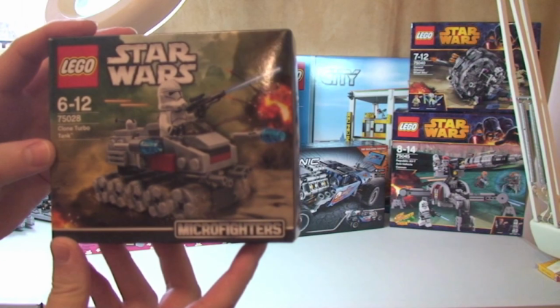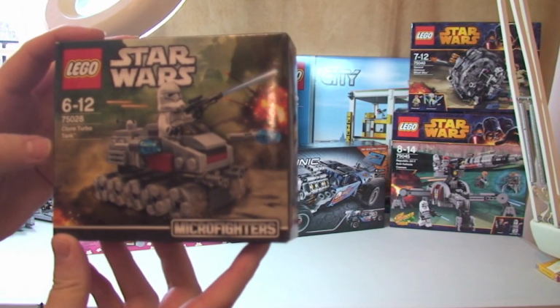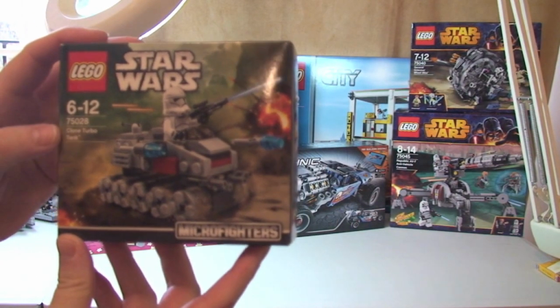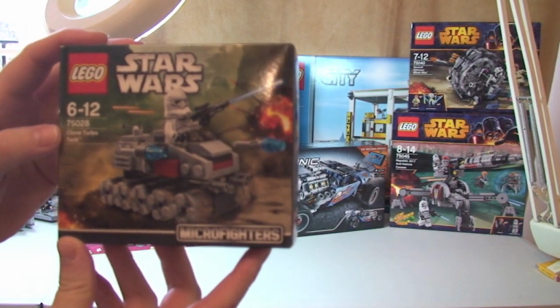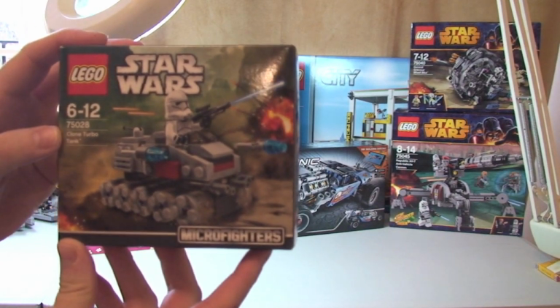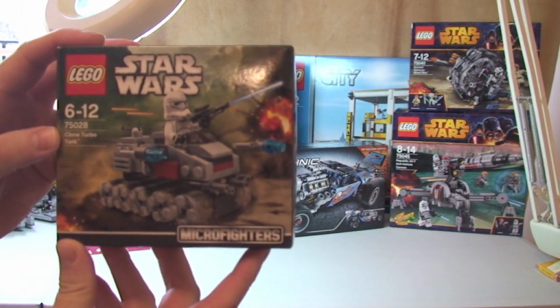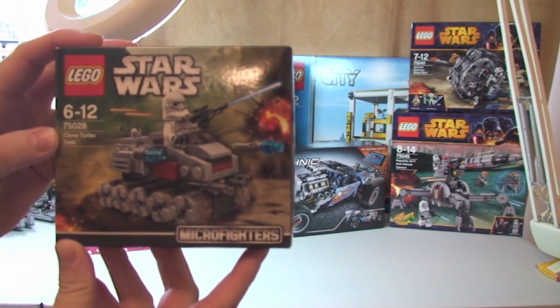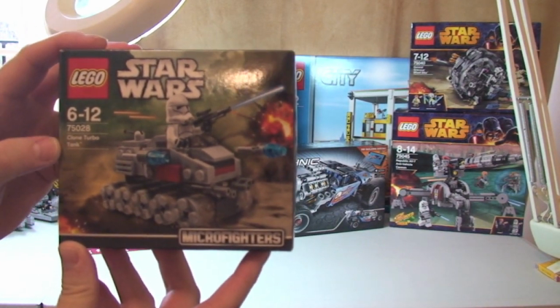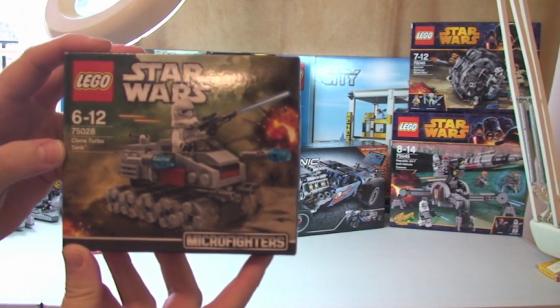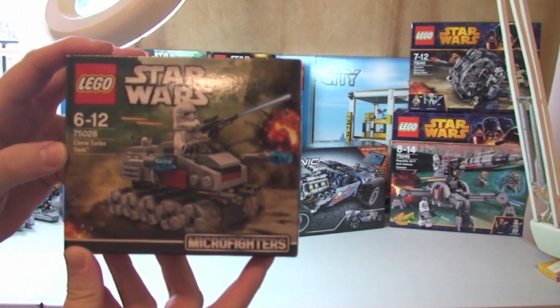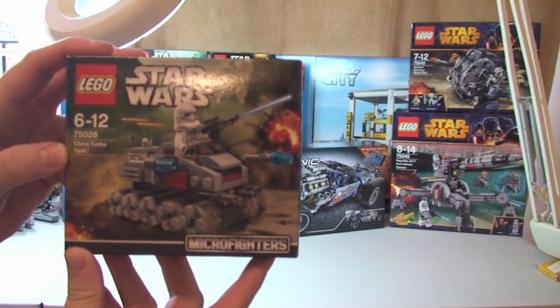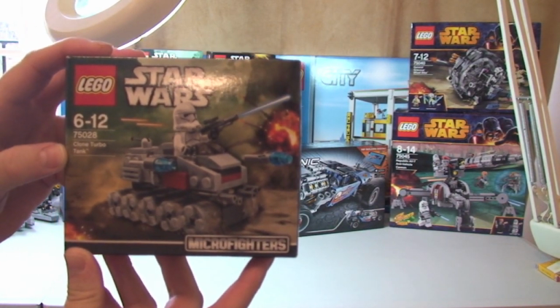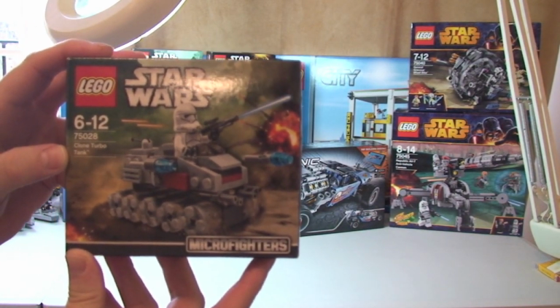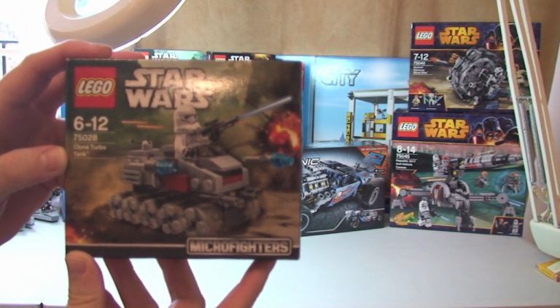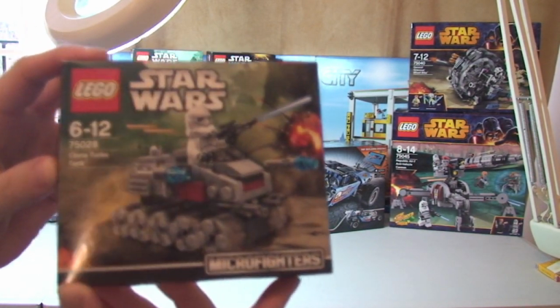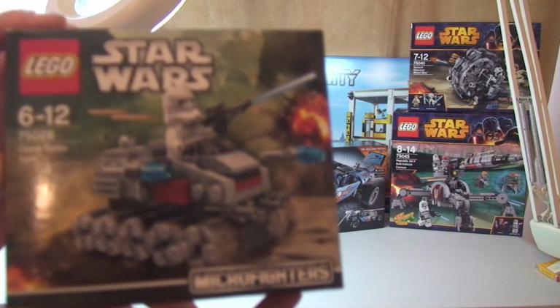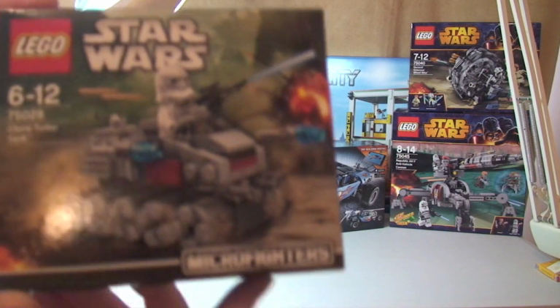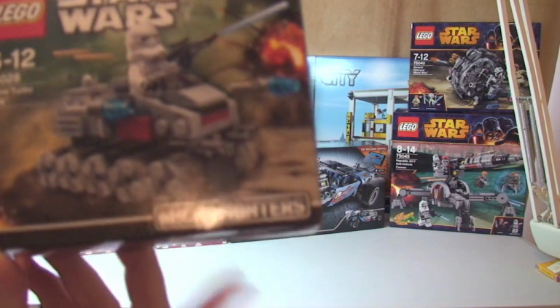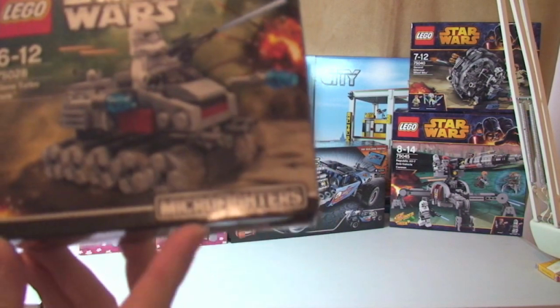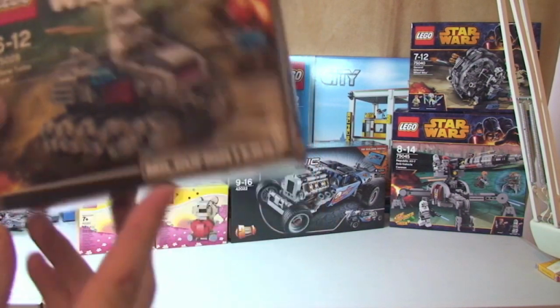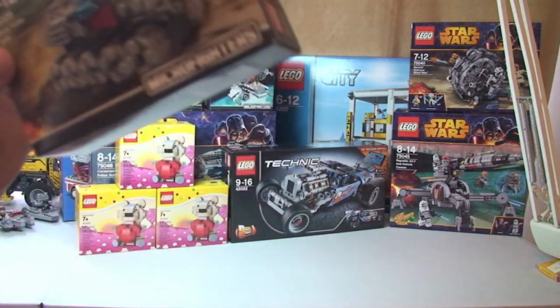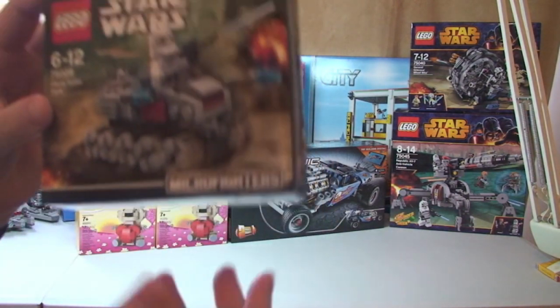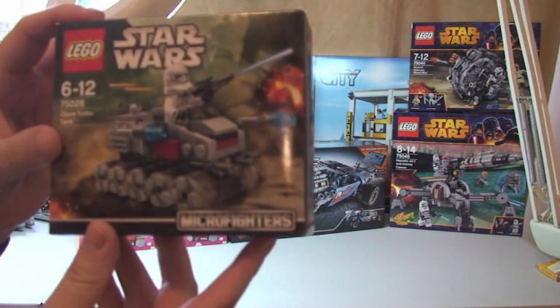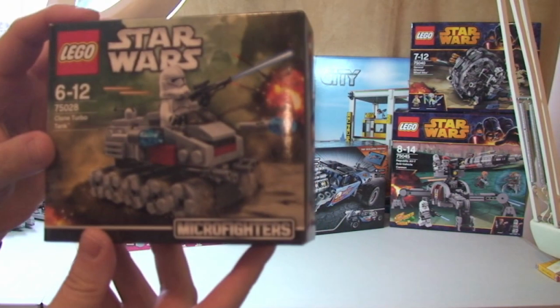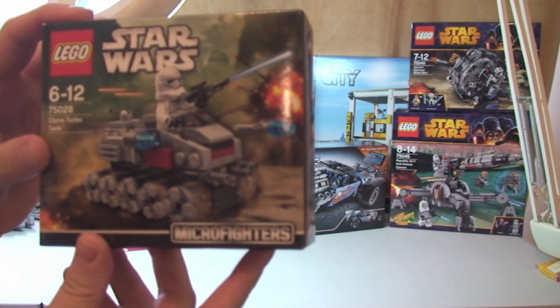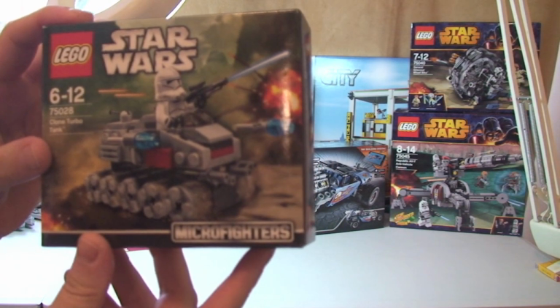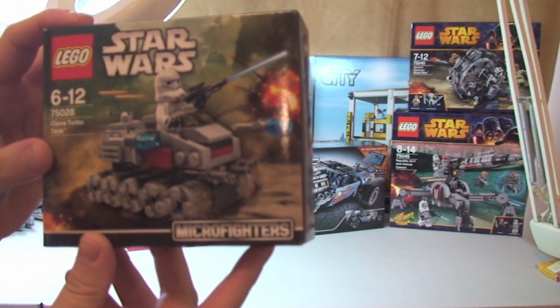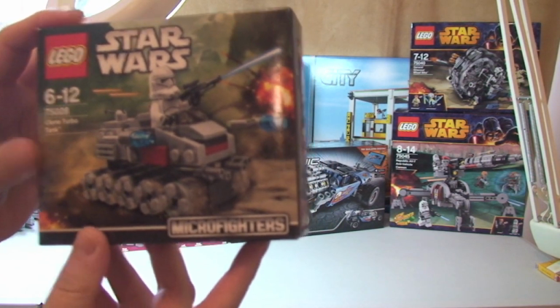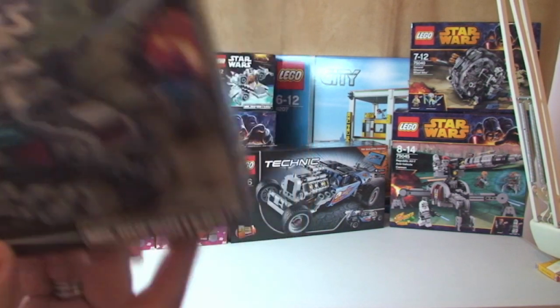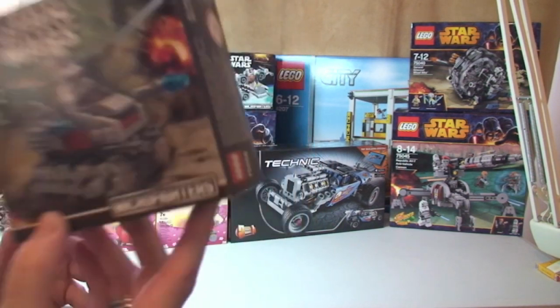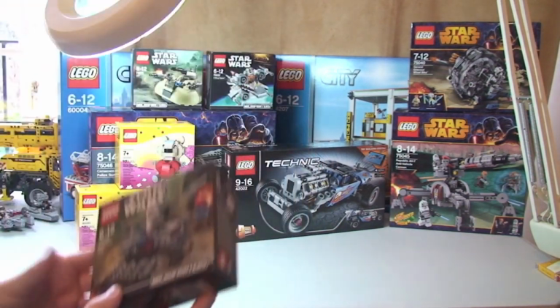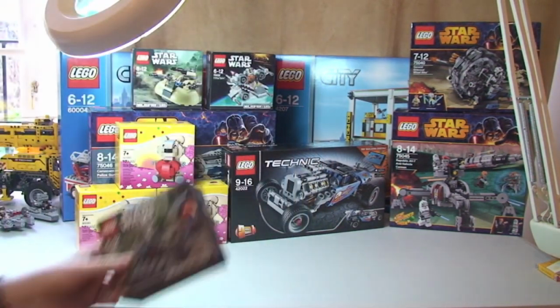Another Microfighters set: this is 75028, the Clone Turbo Tank — another Lego Star Wars 2014 wave of sets.